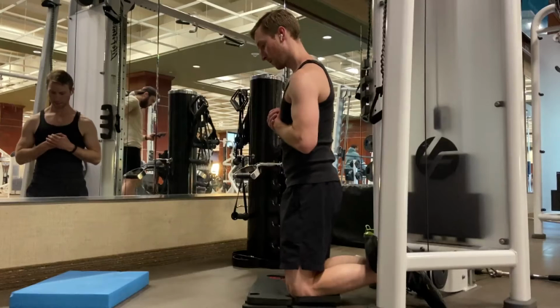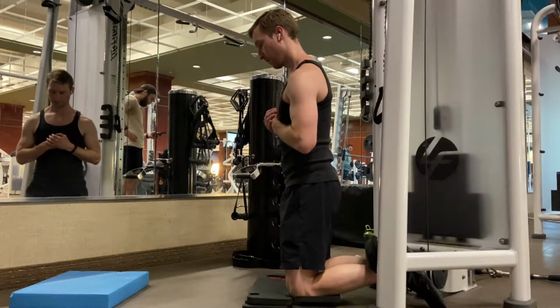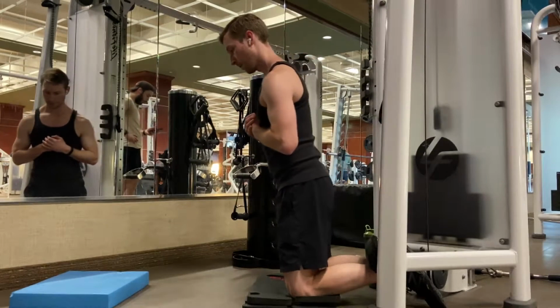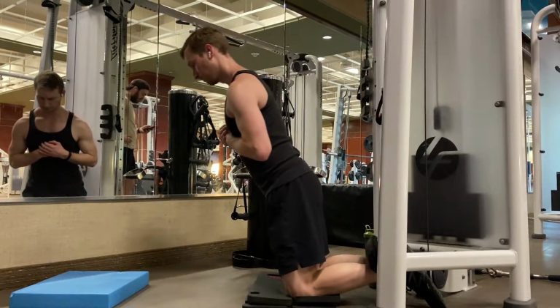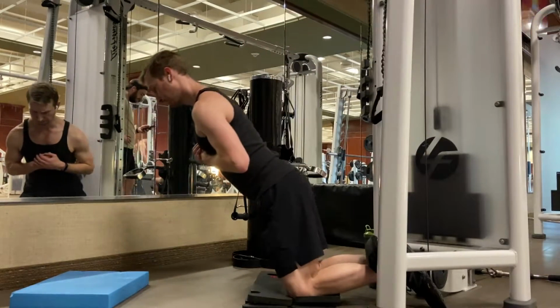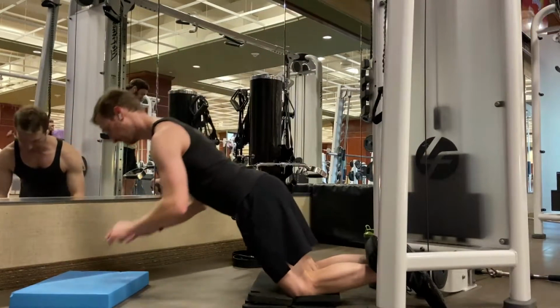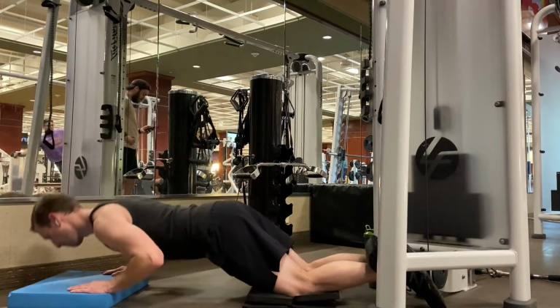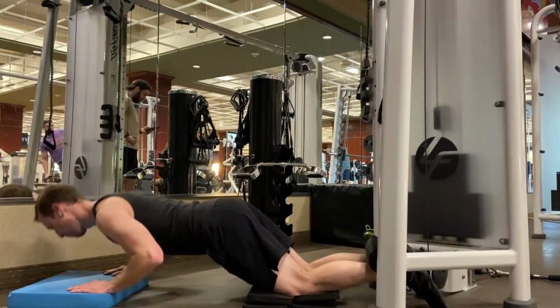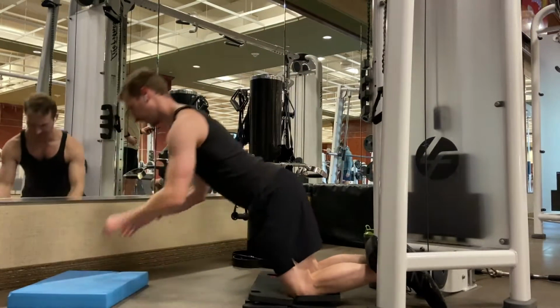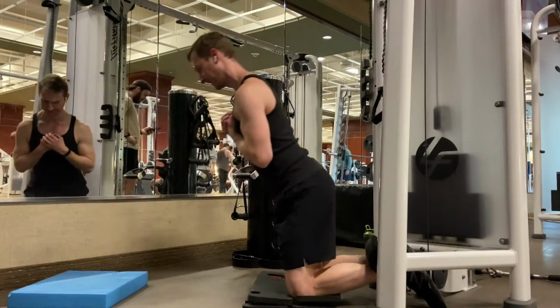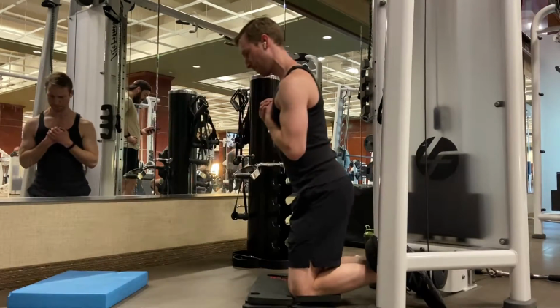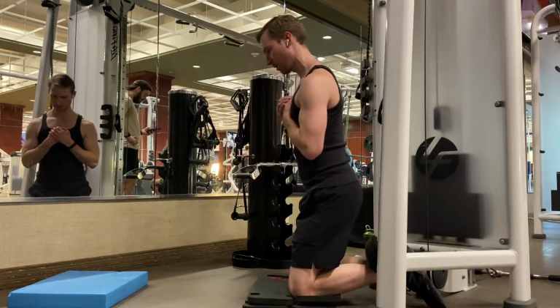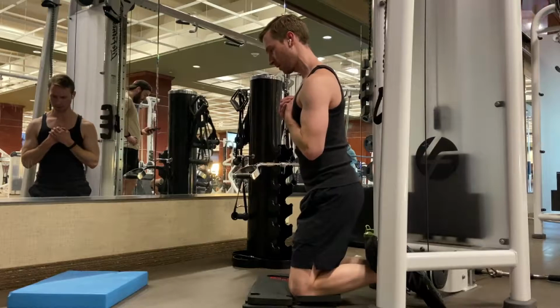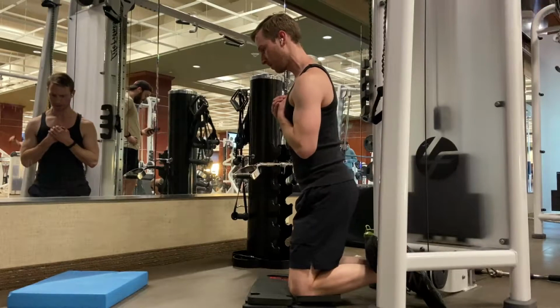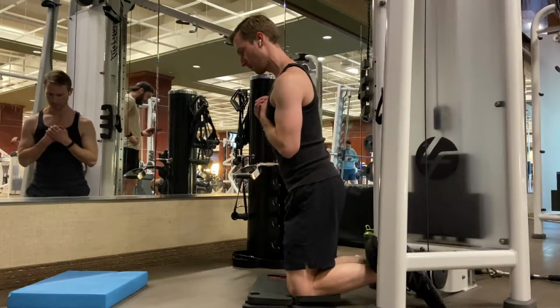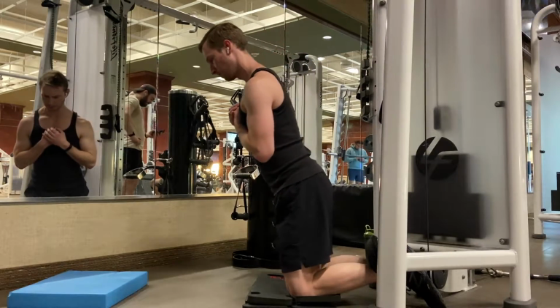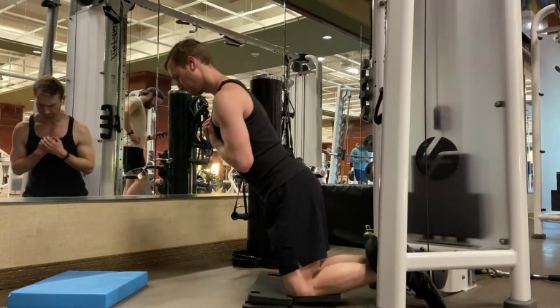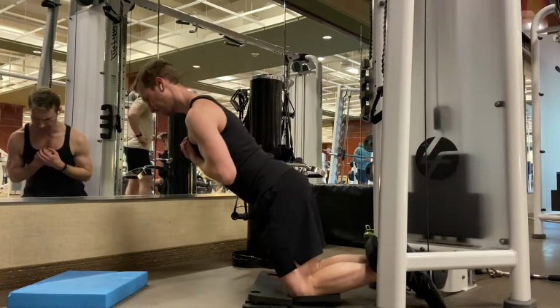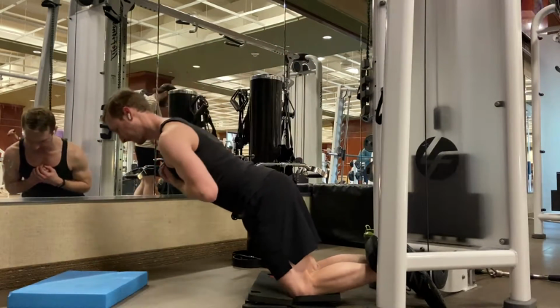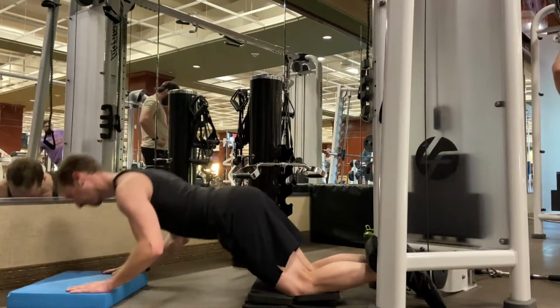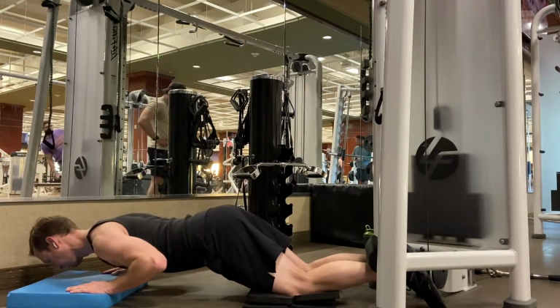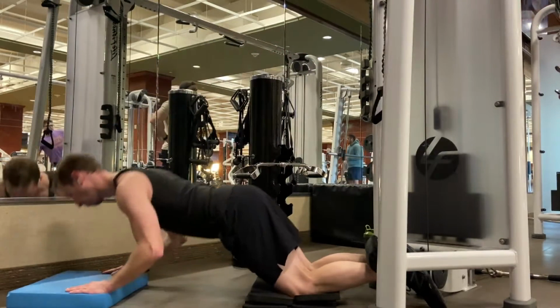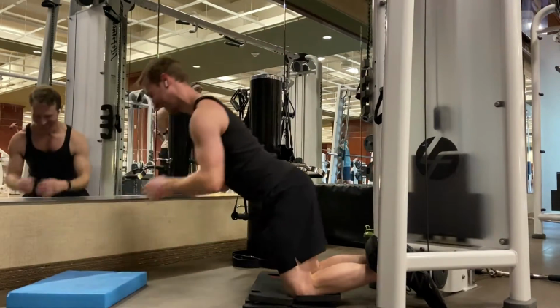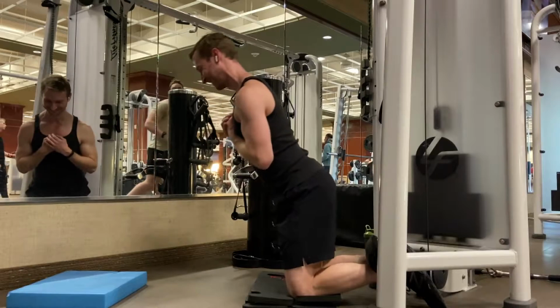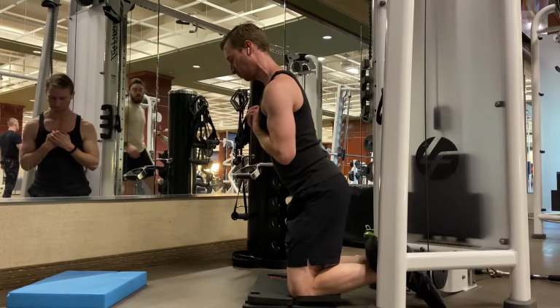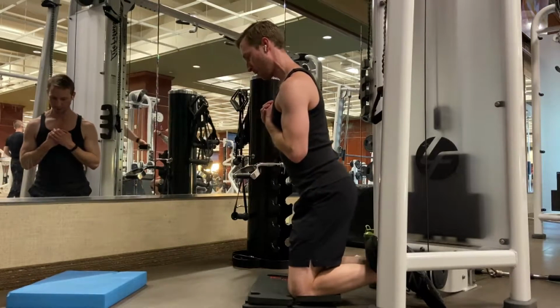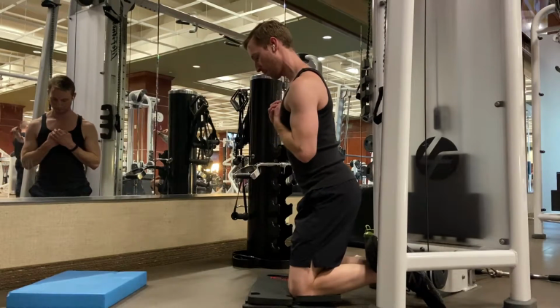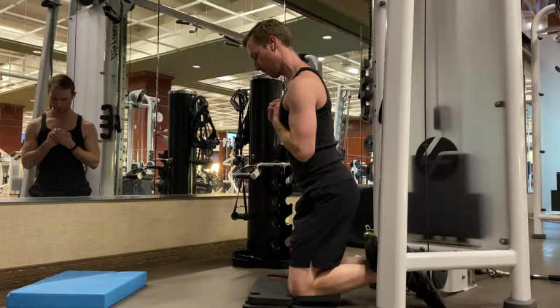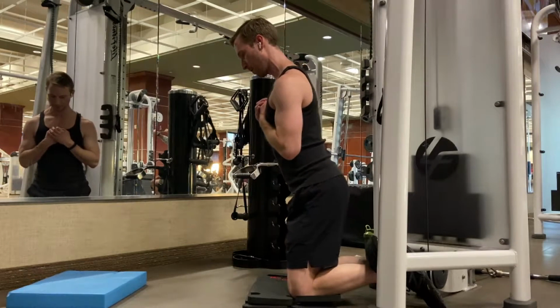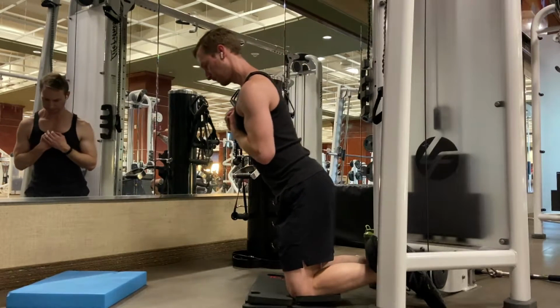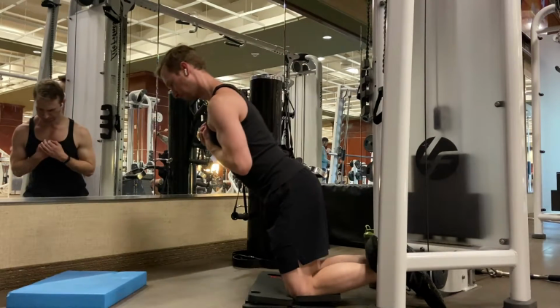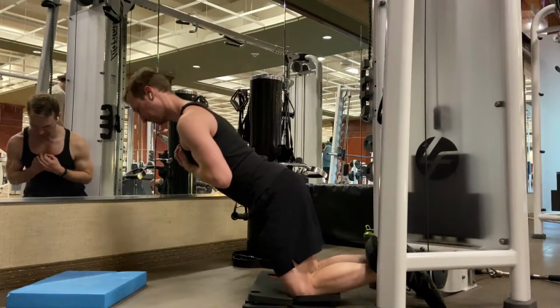To perform the Nordic curl, you'll need to find something stable and strong to wedge your heels under, as well as a pad for your knees. Lock the angle of your hips in place and slowly lower yourself down, resisting the urge to fall as much as you can with your hamstrings.